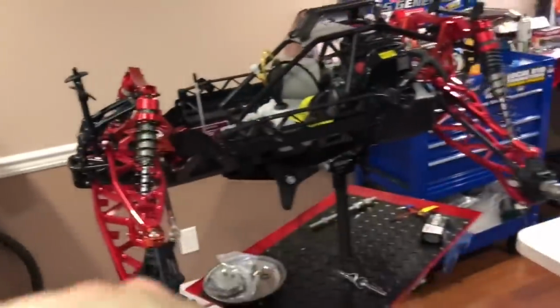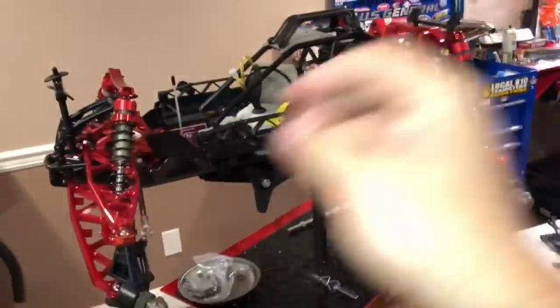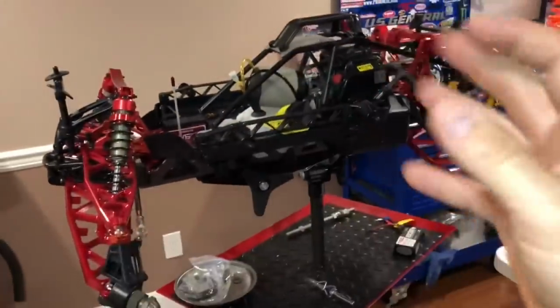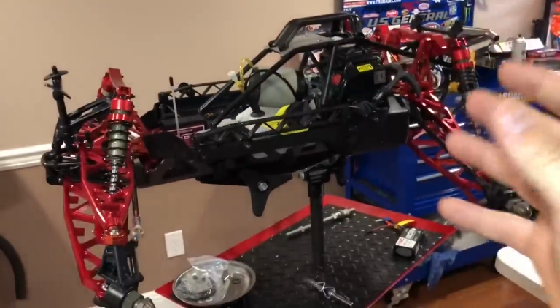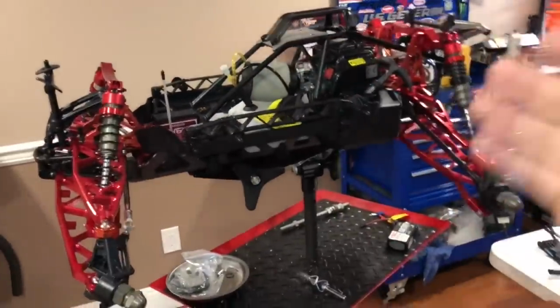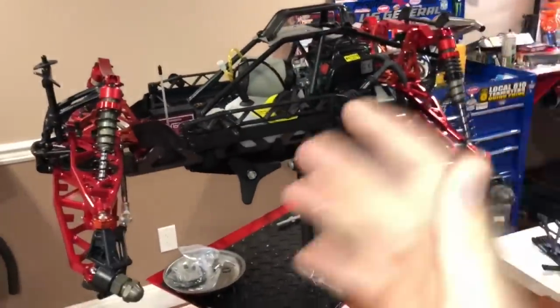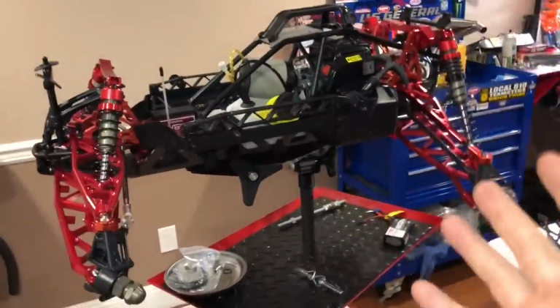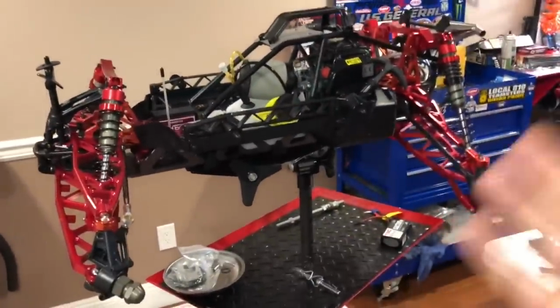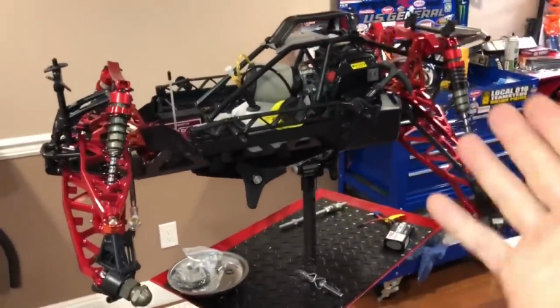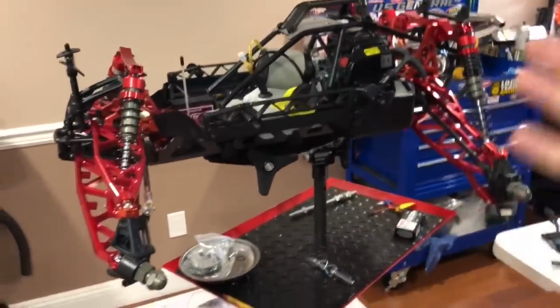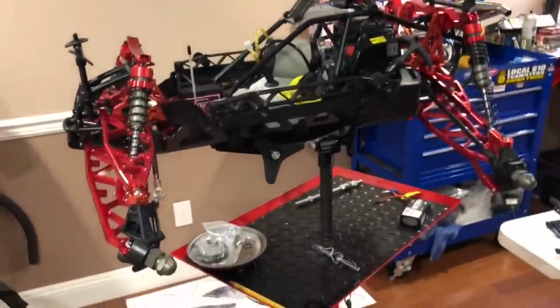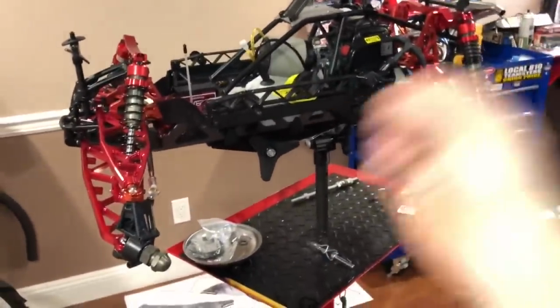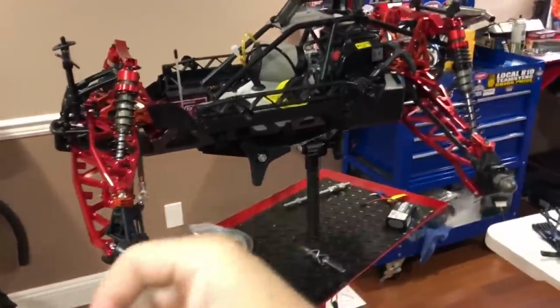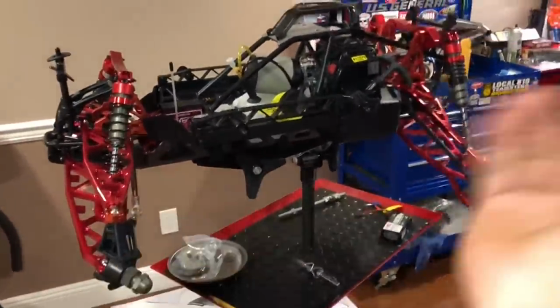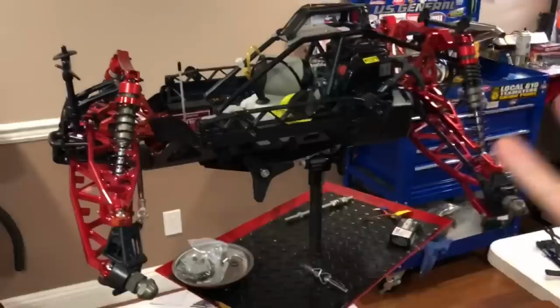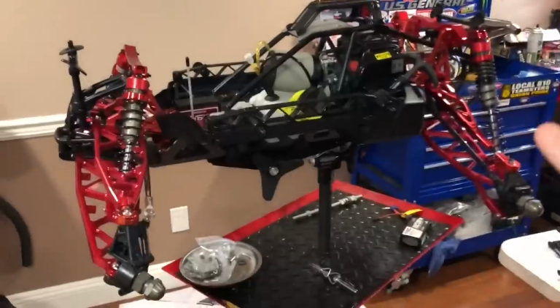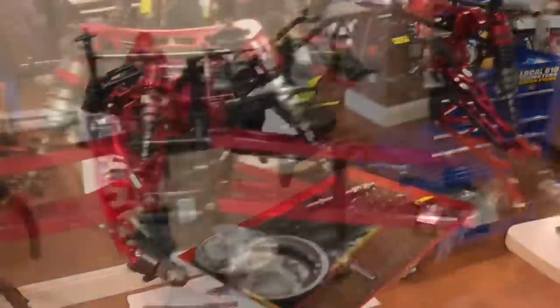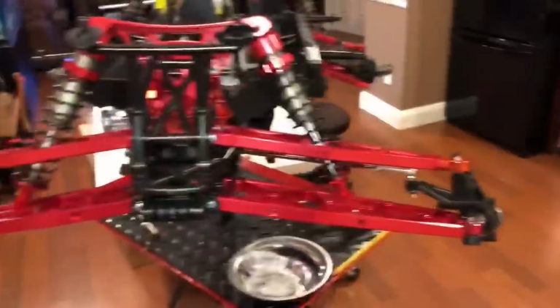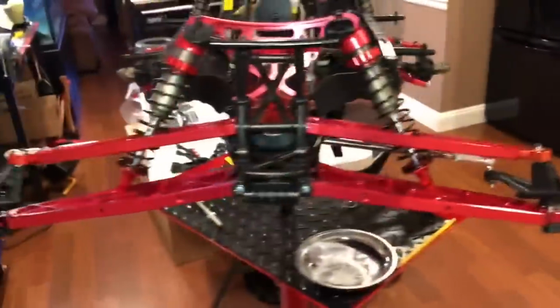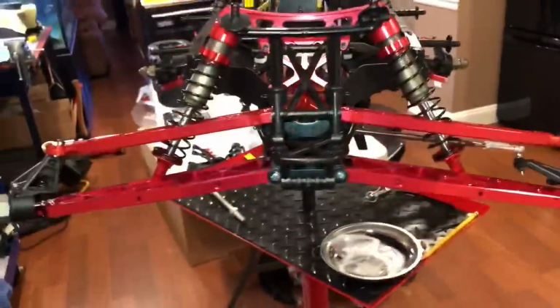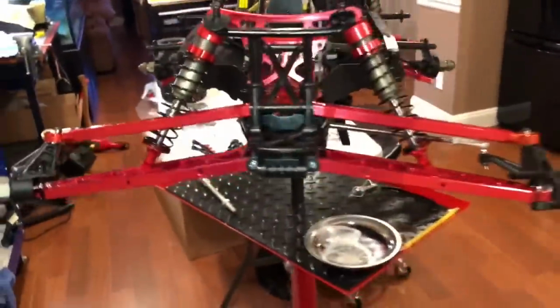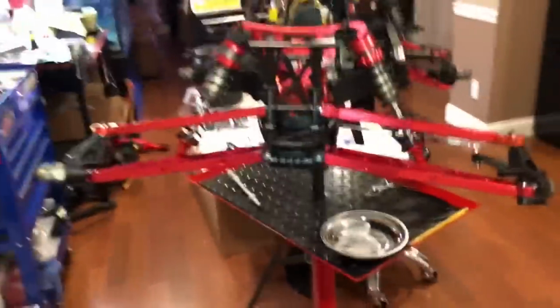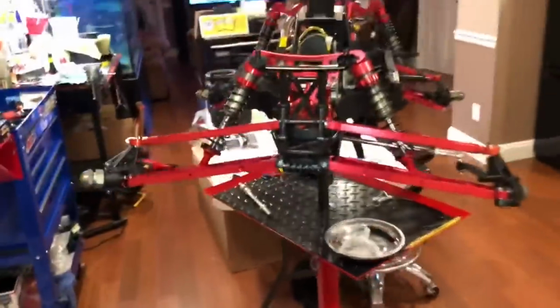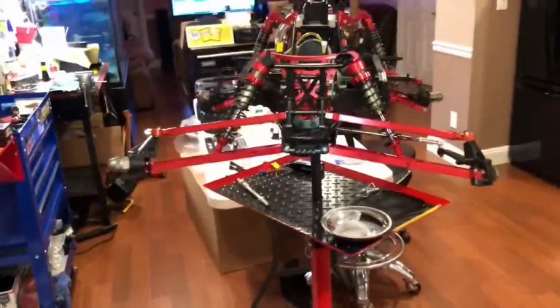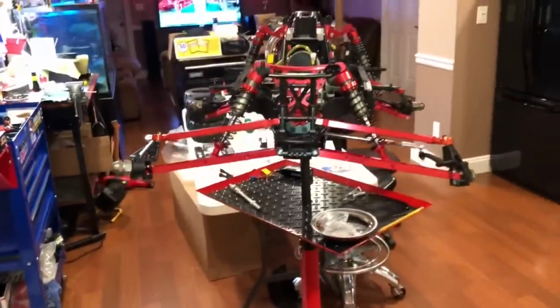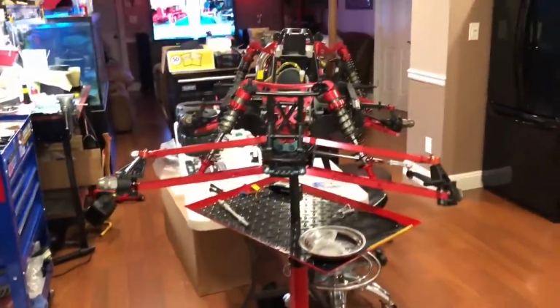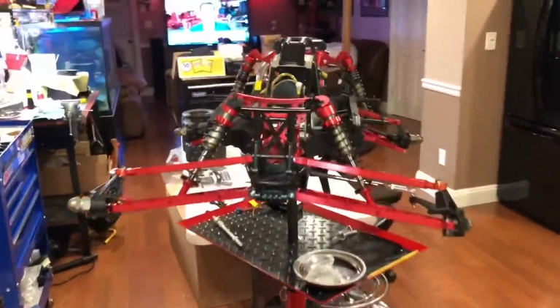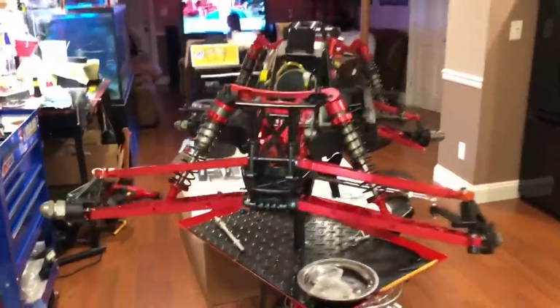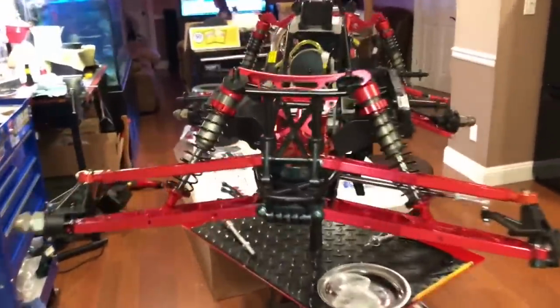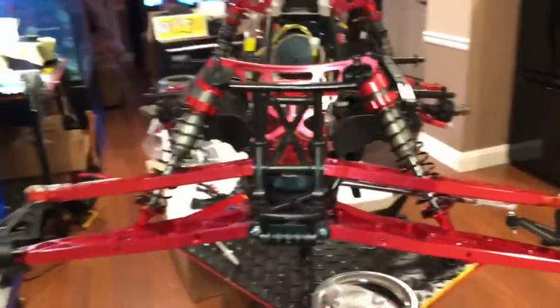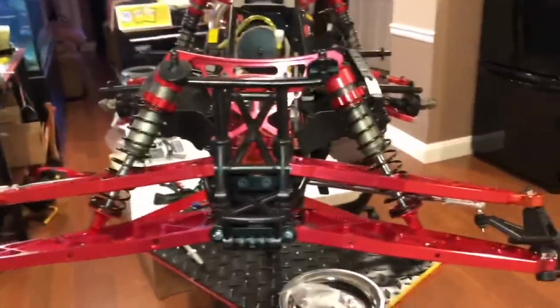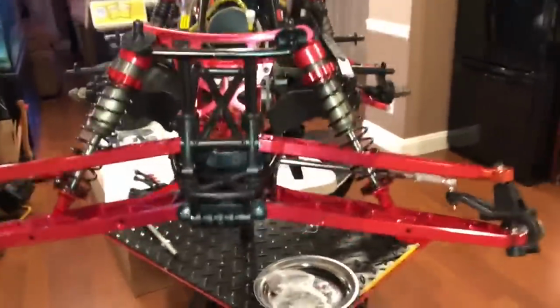At the end of the day, if you guys get one of these, you're getting goodies galore. Look how wide this is — I have to step back to see how wide this thing is. It's pretty badass.